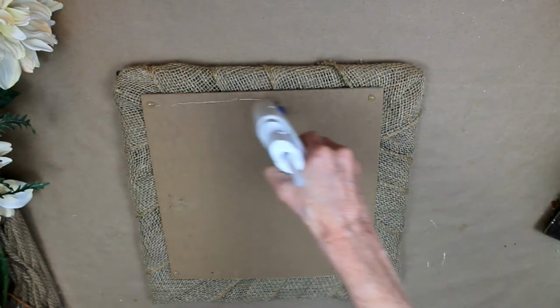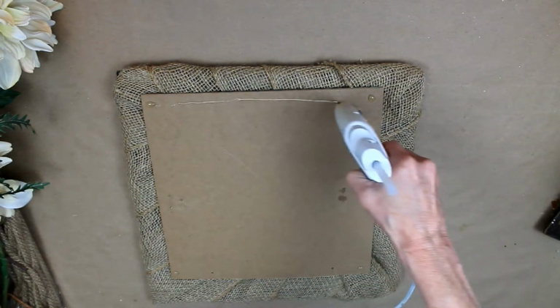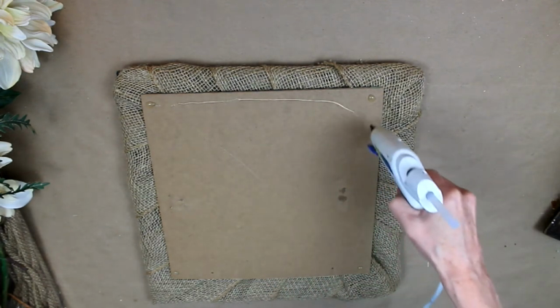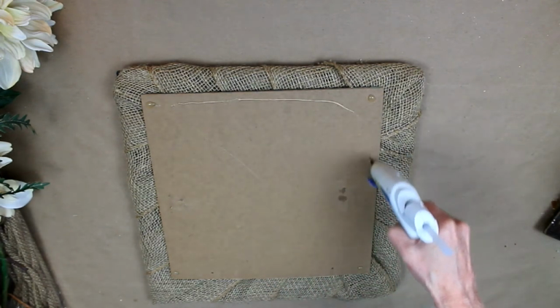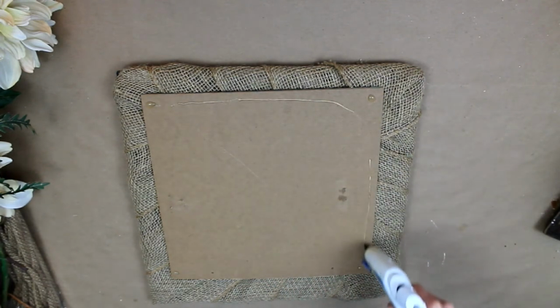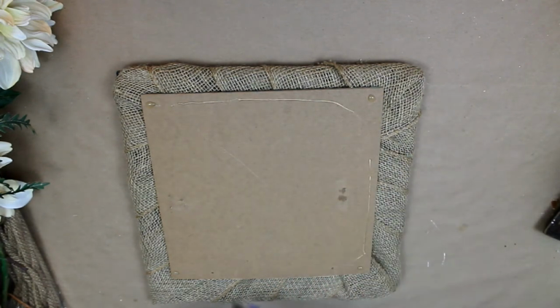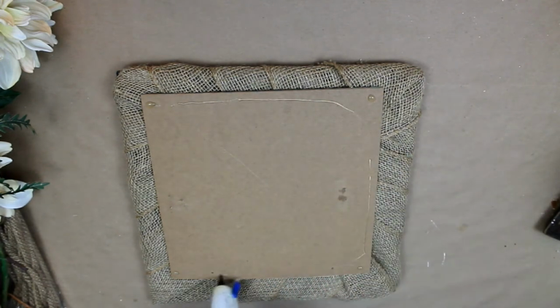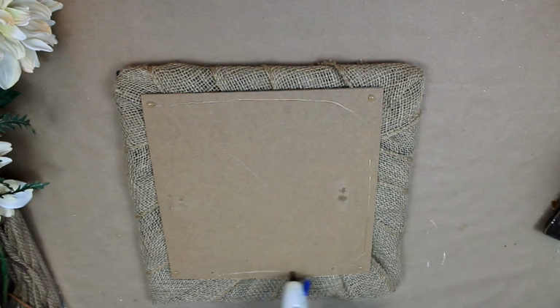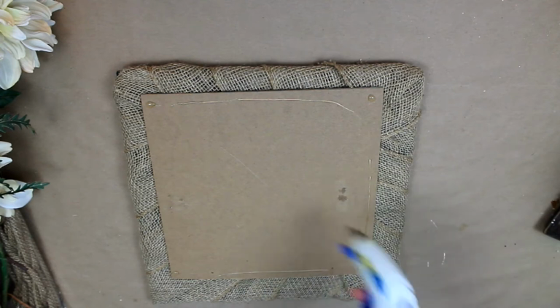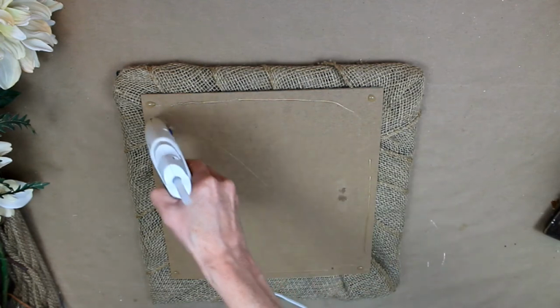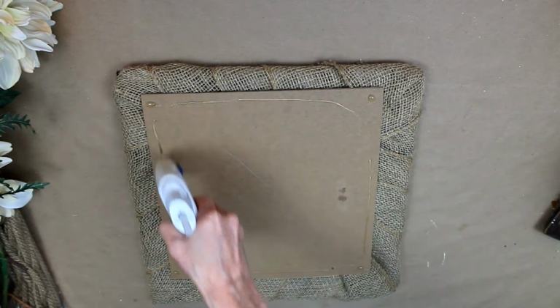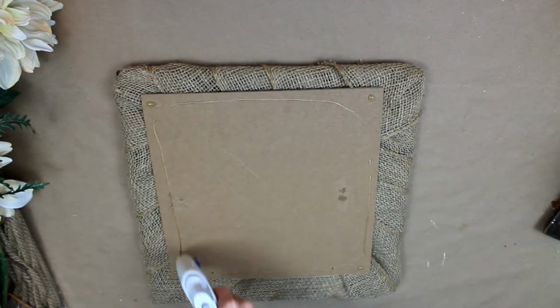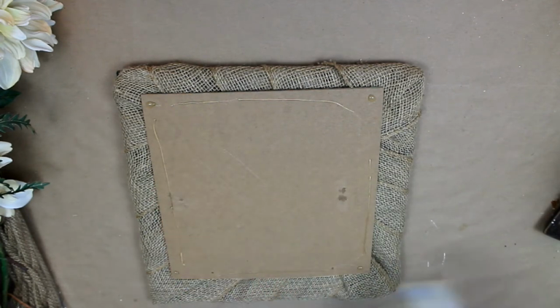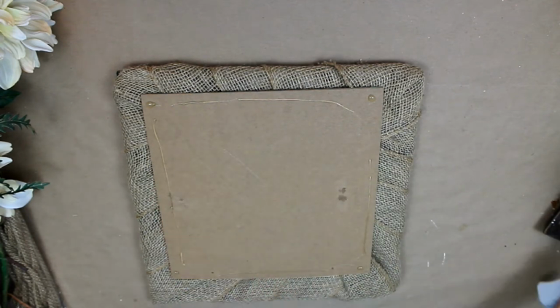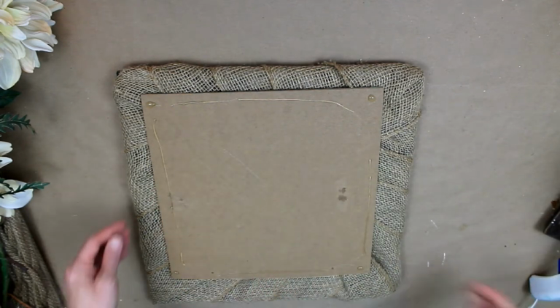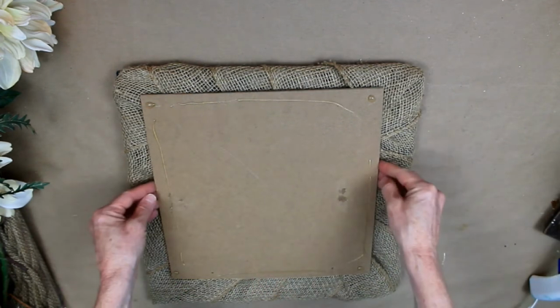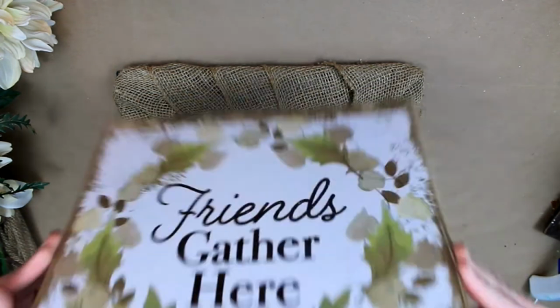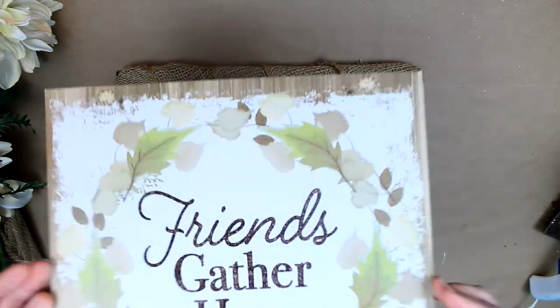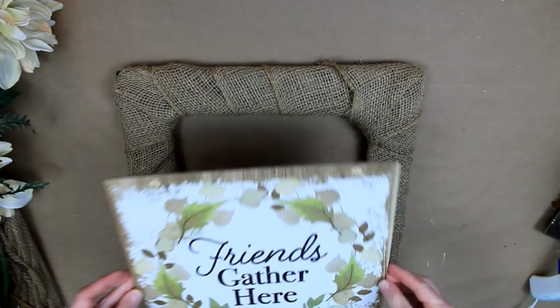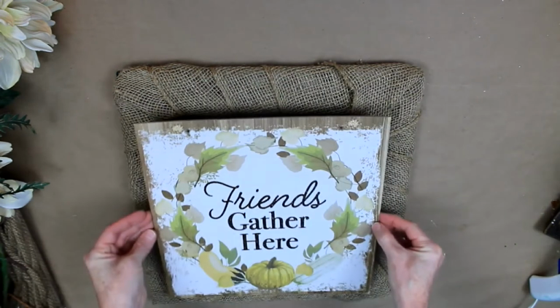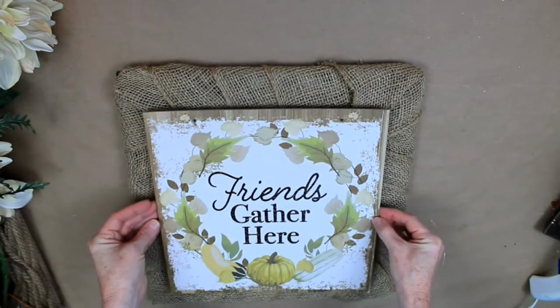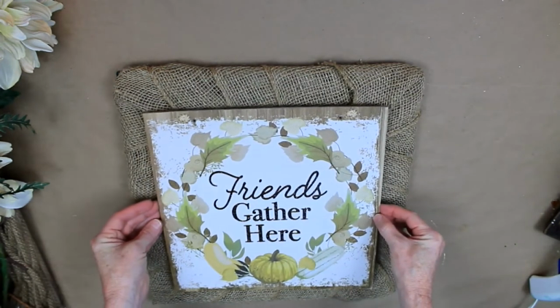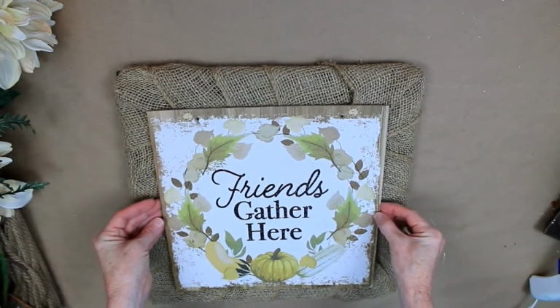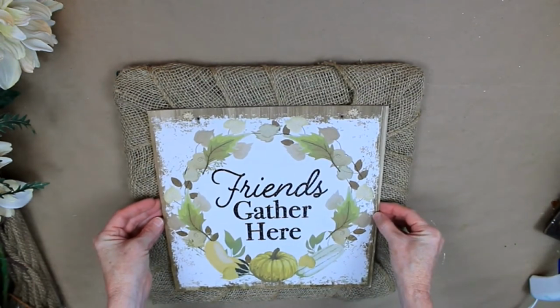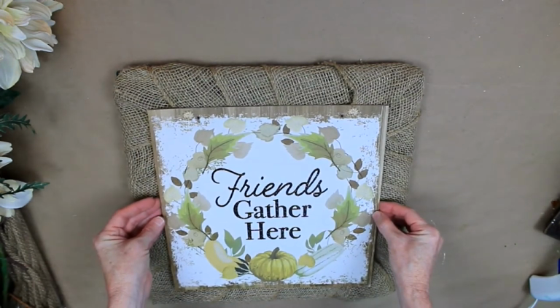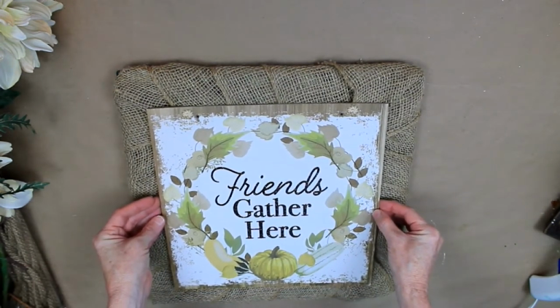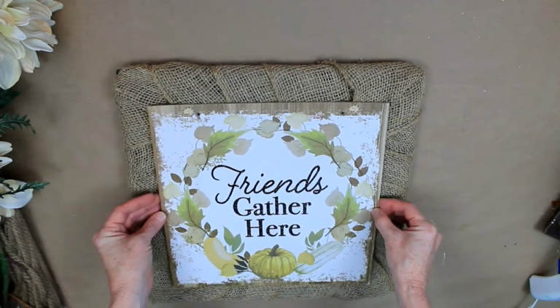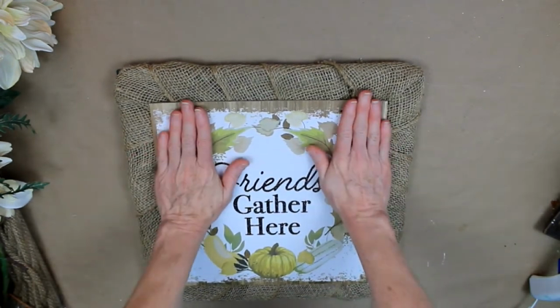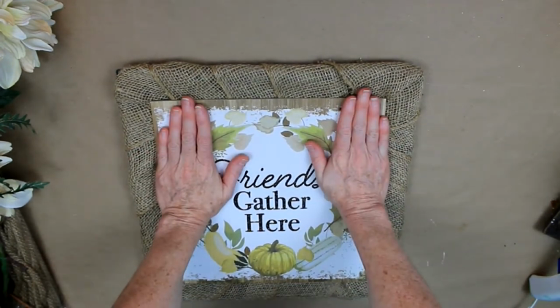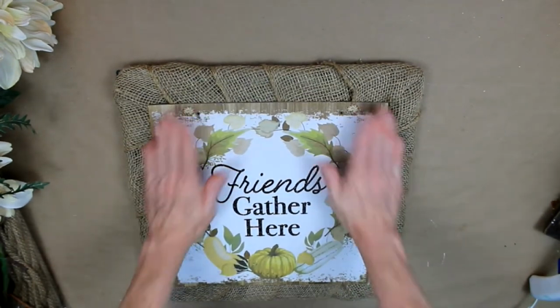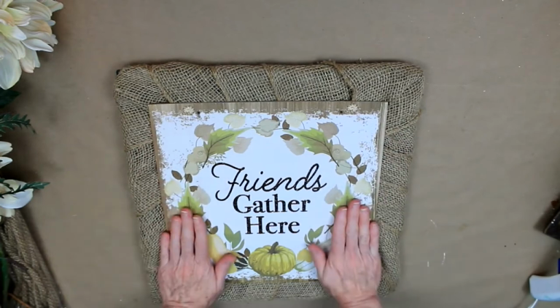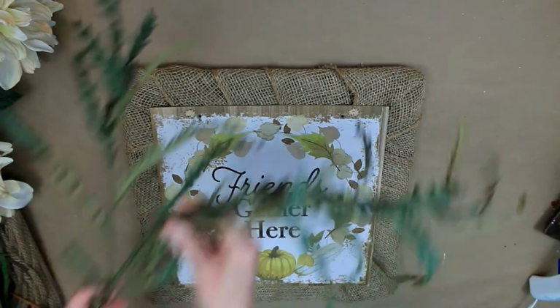Just going to attach that together with some glue. I don't want to use too much because I always take things apart and repurpose them. I'm just going to give that a chance to adhere.